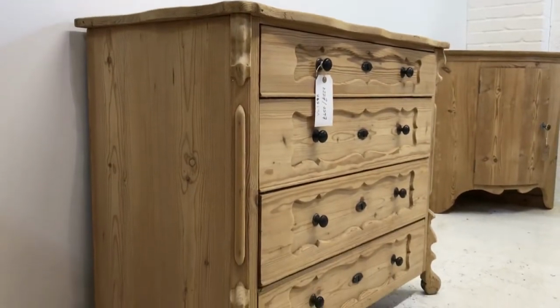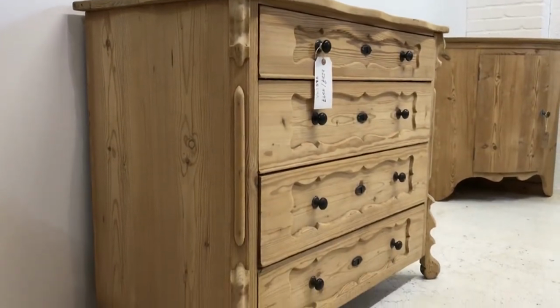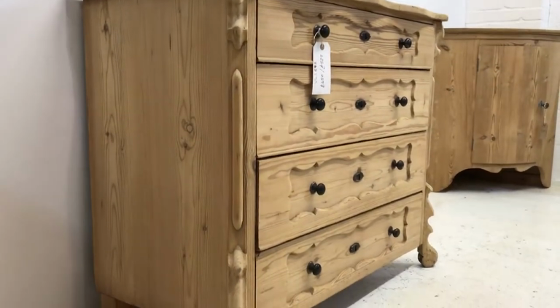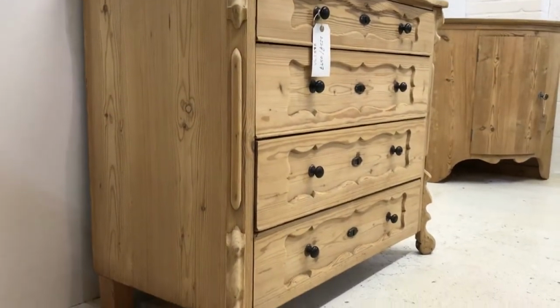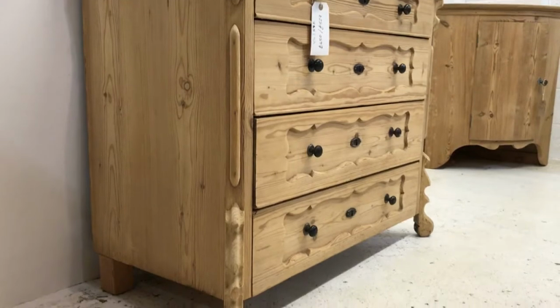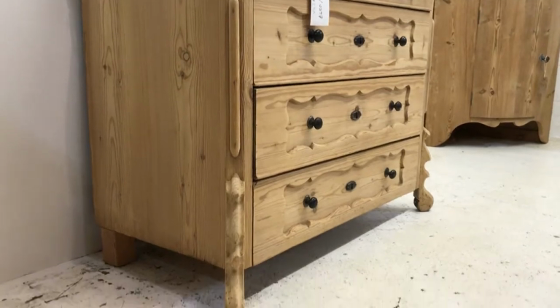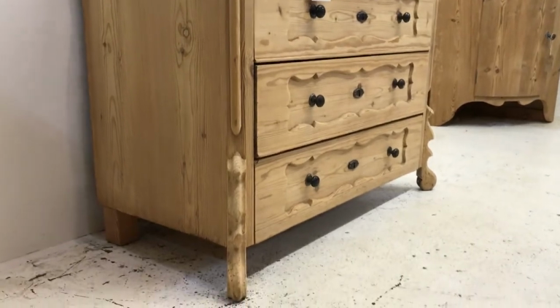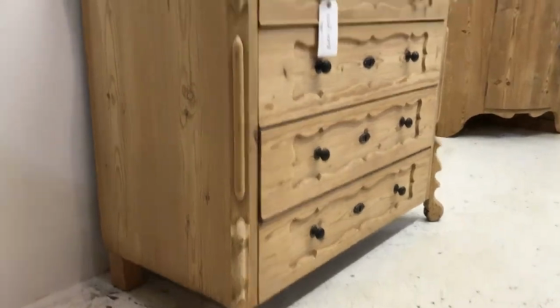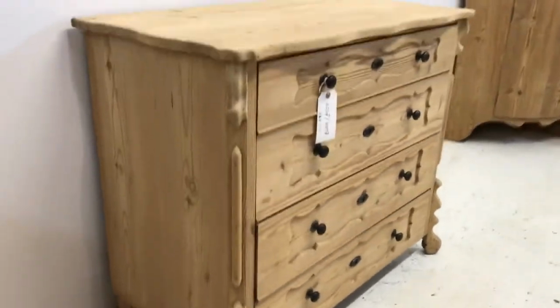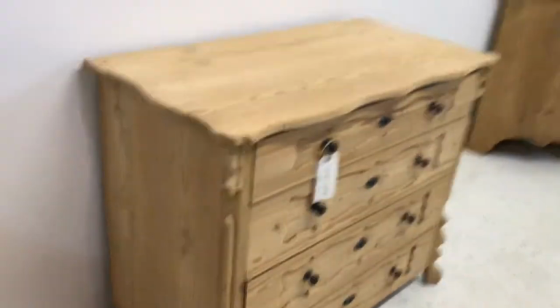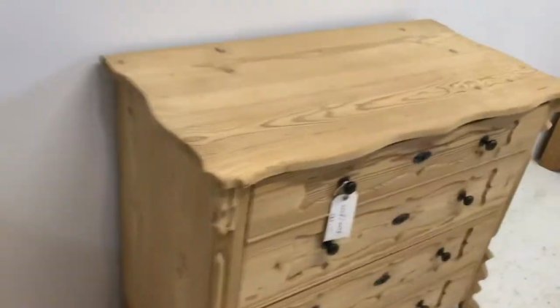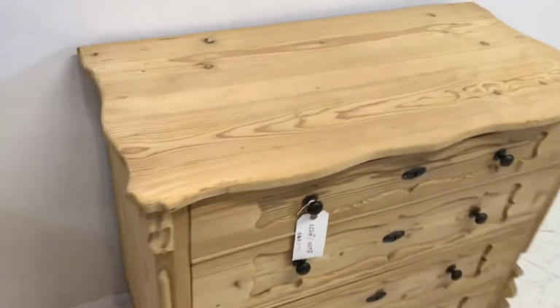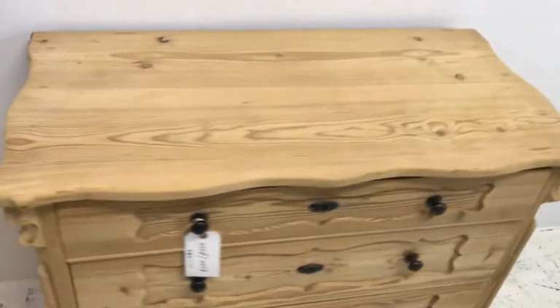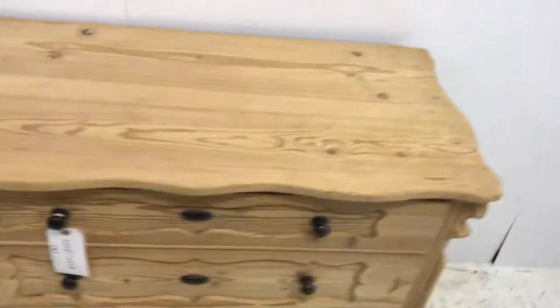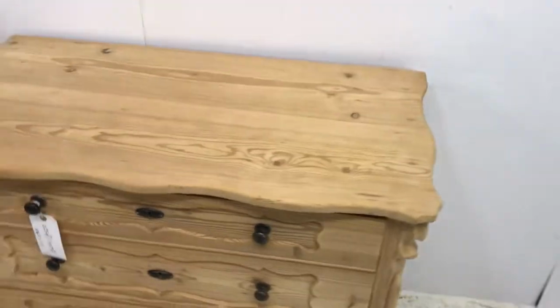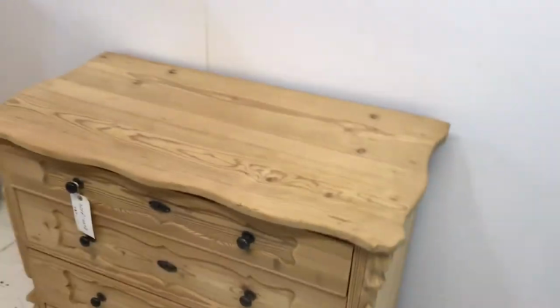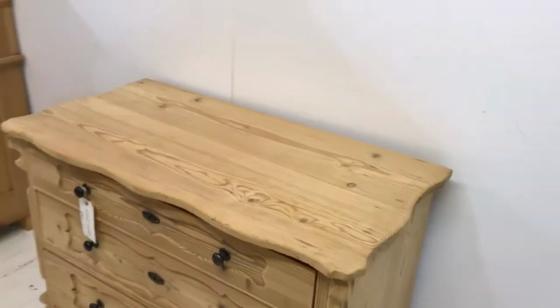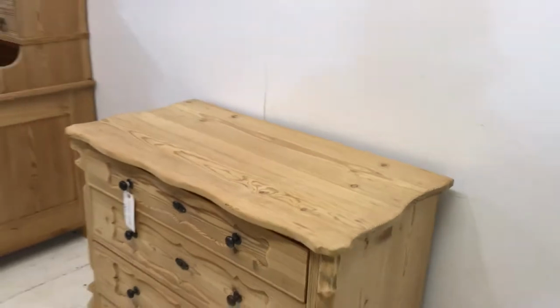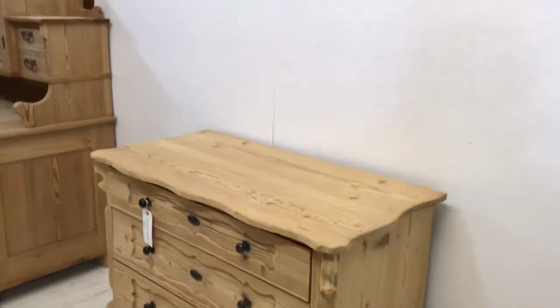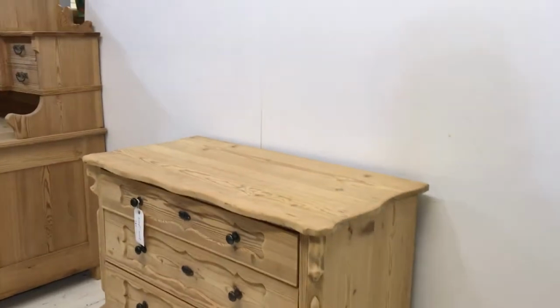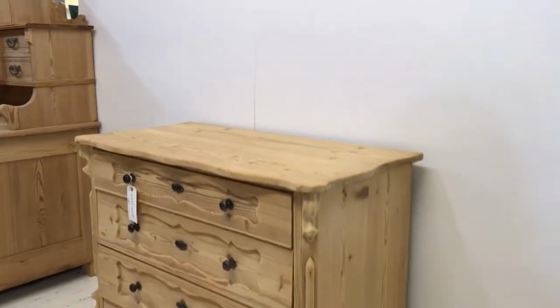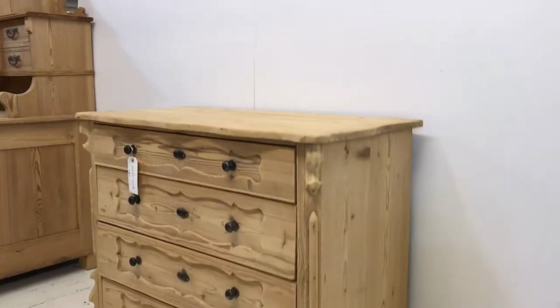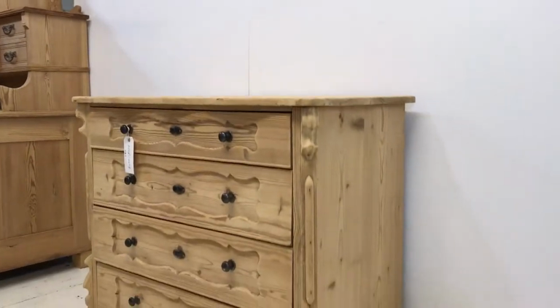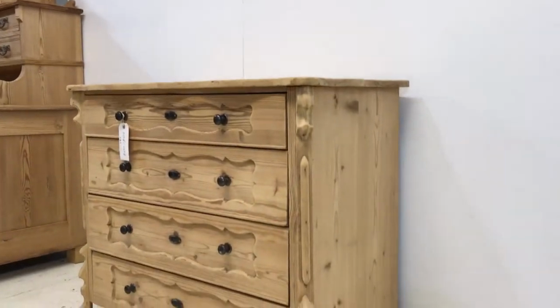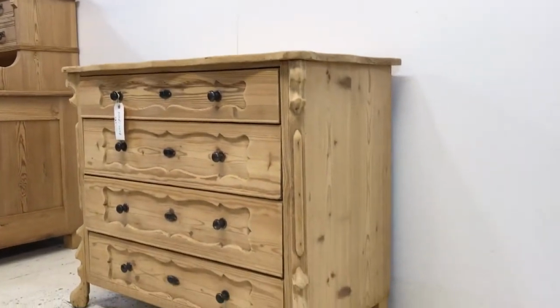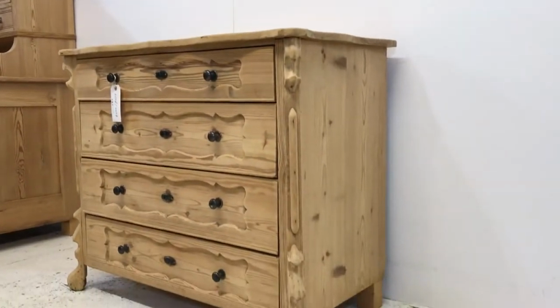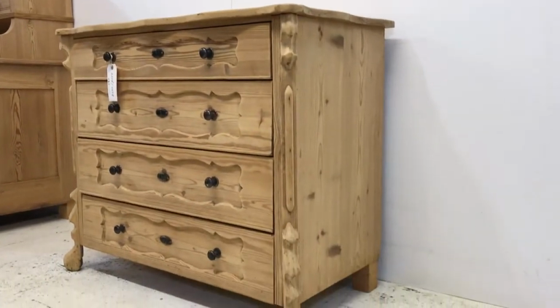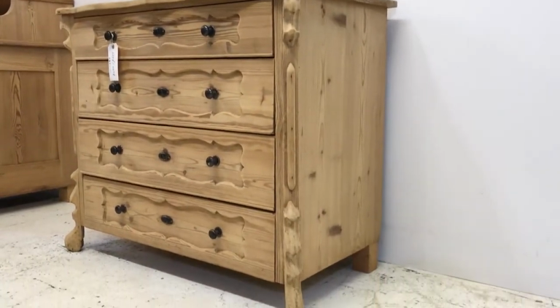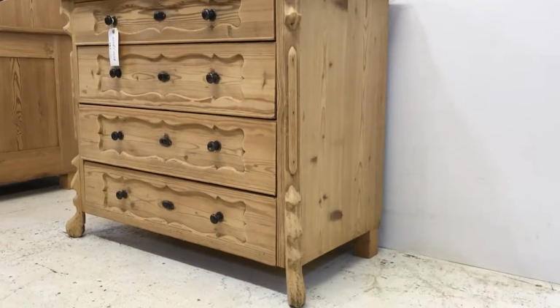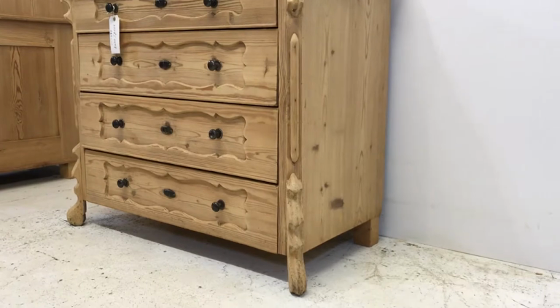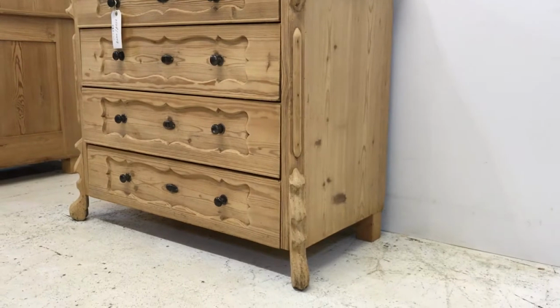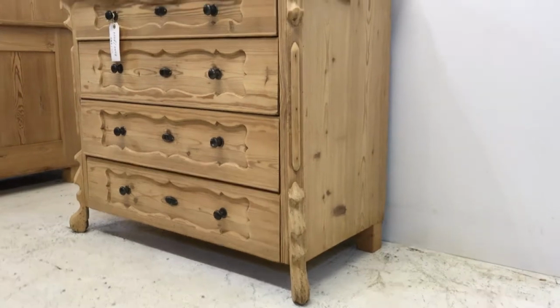As with most of our furniture, this was originally painted, so it's just been stripped ready for sanding and waxing and a little bit of restoration. But it can be bought as it is if you'd like to do the work yourselves.